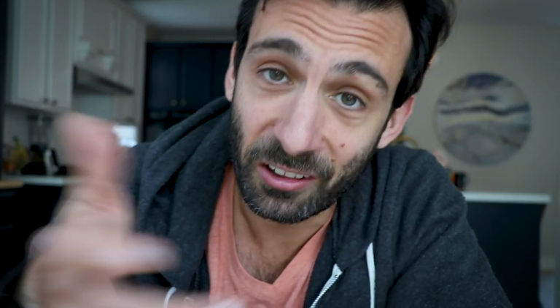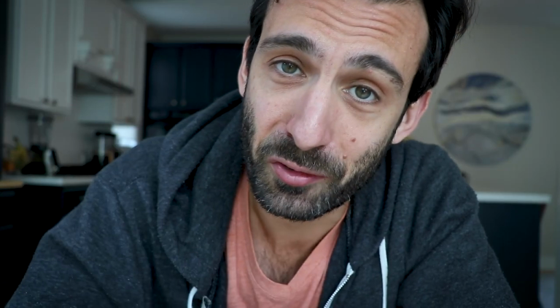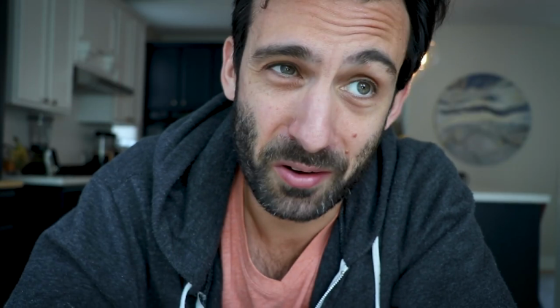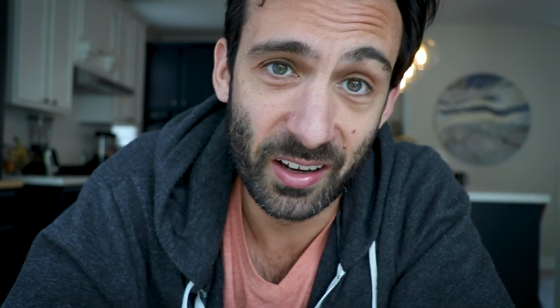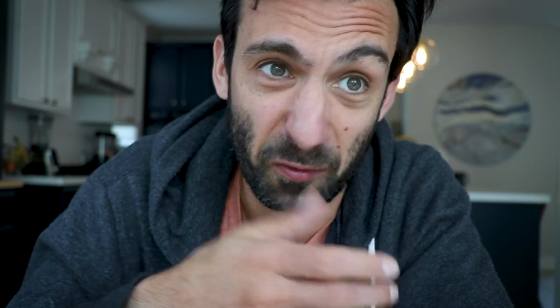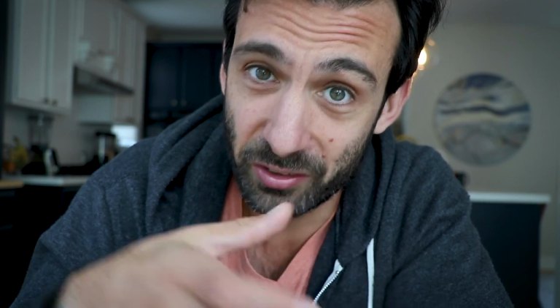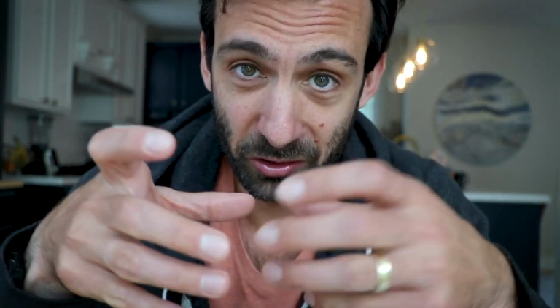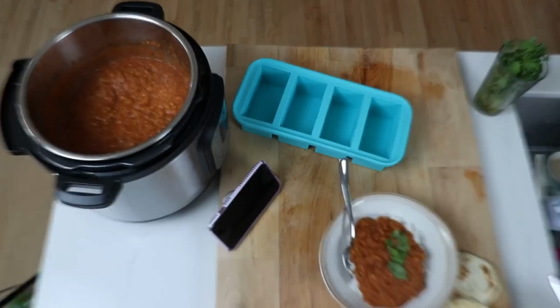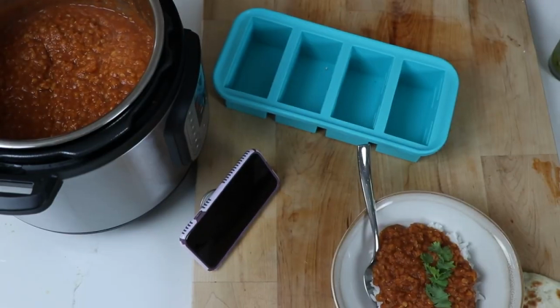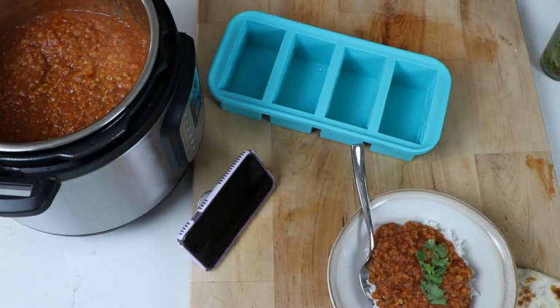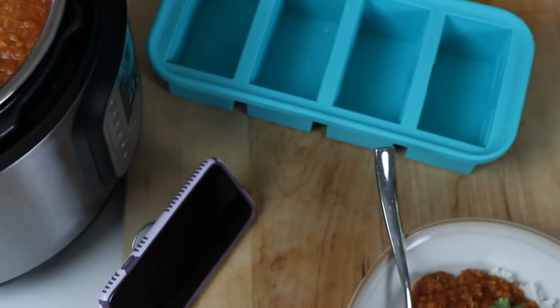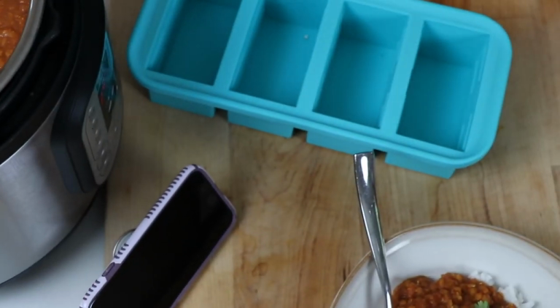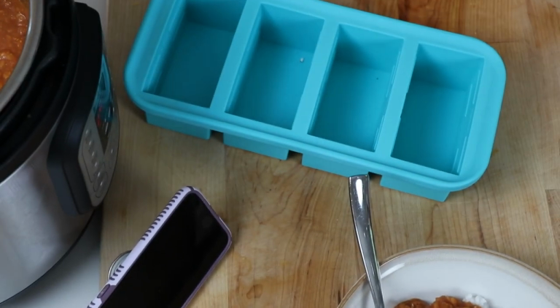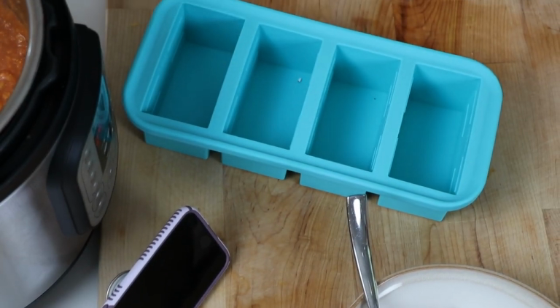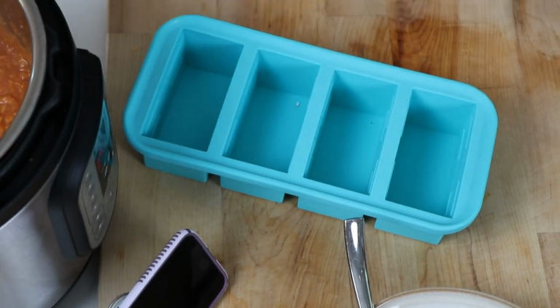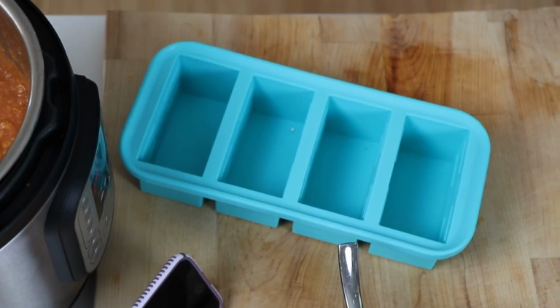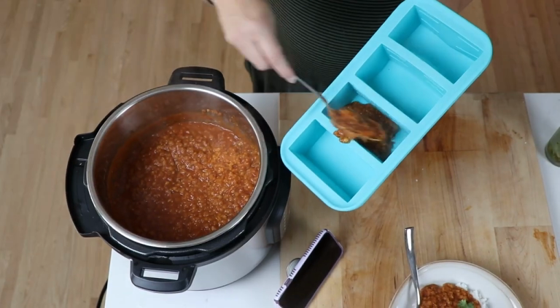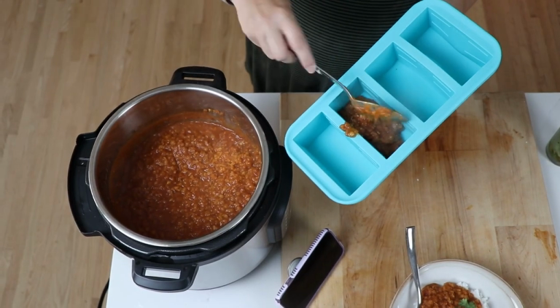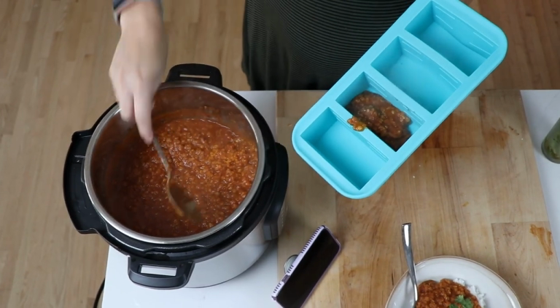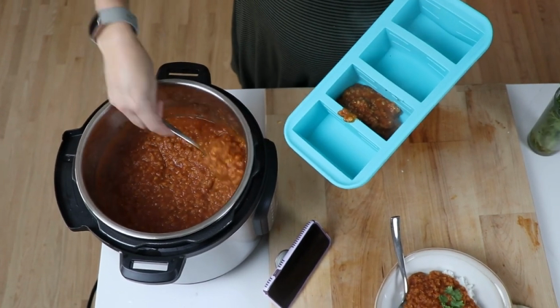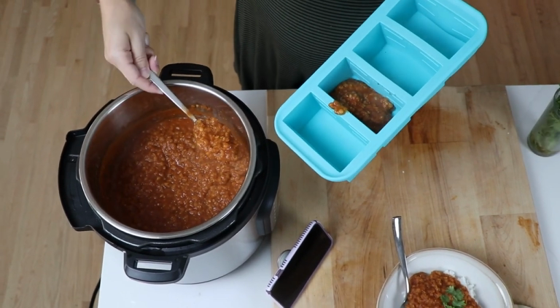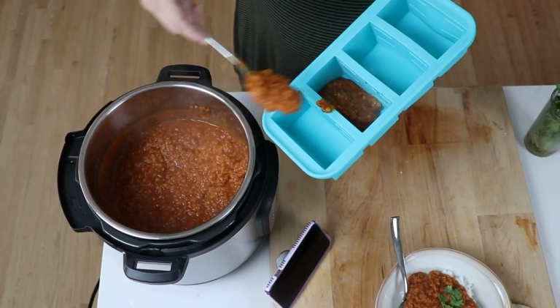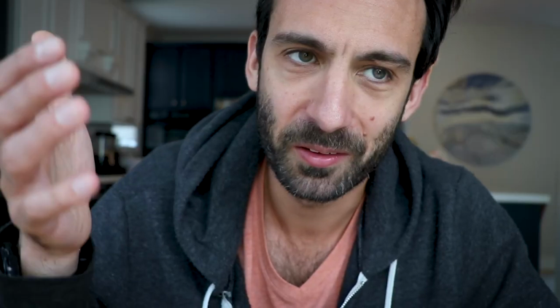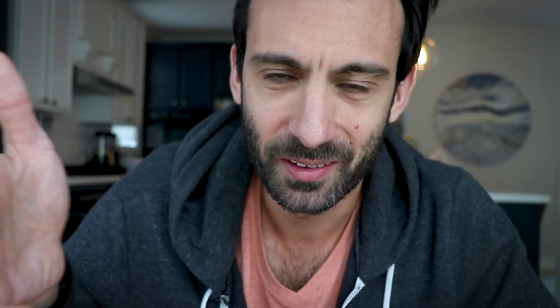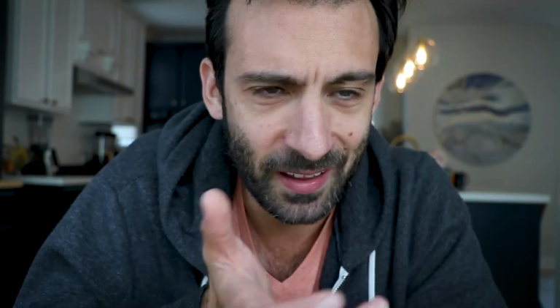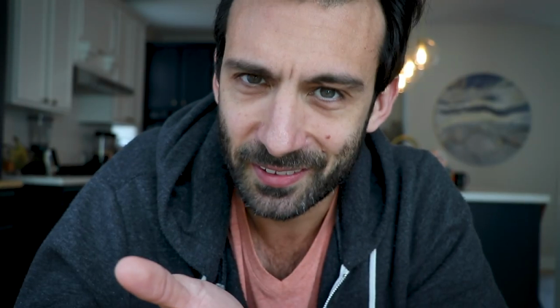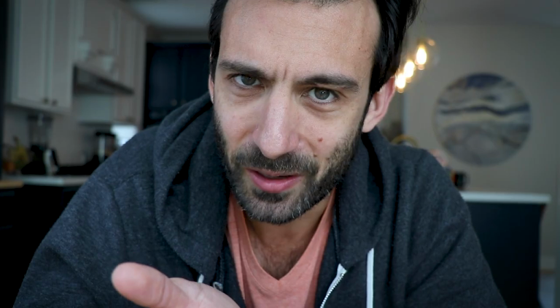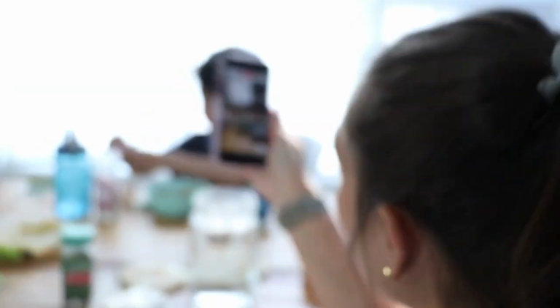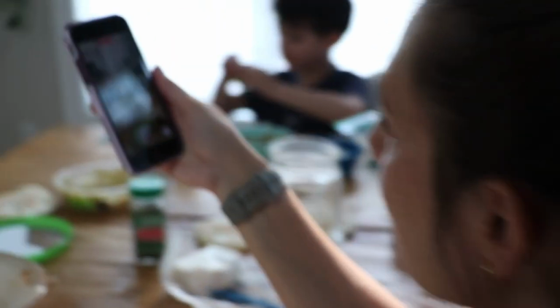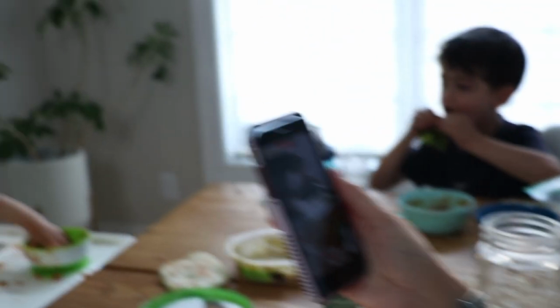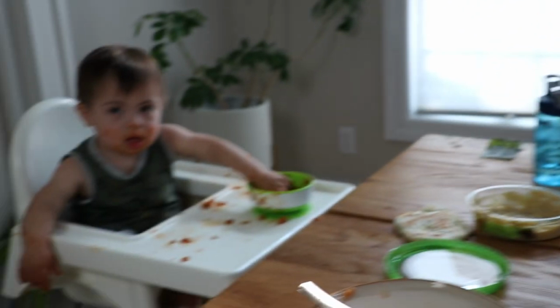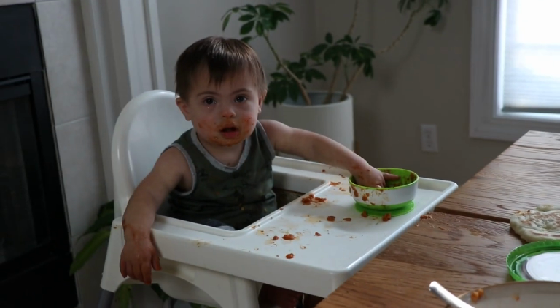It'll last in your fridge for about five days, and you can freeze it. We're using these super cubes — they're silicone soup trays, super awesome, I'll put a link to those too. I'm so glad we finally made this. I think this is going to become a staple in our home, making it once a week.